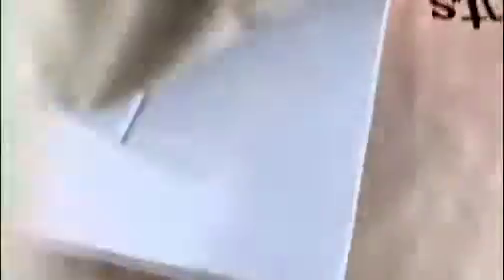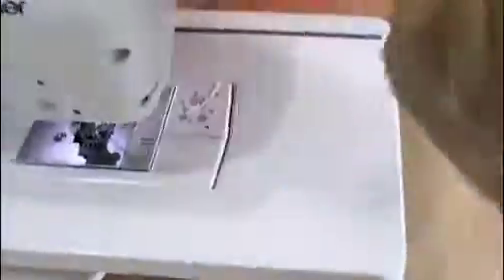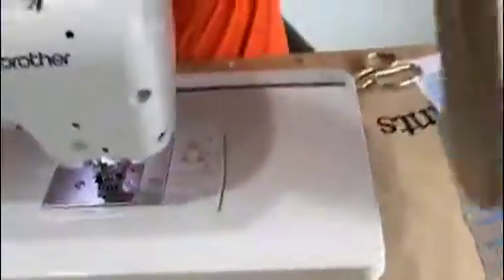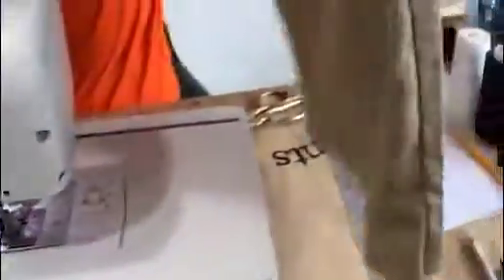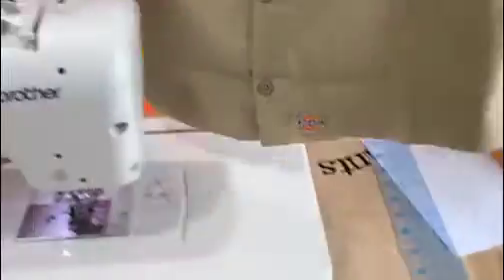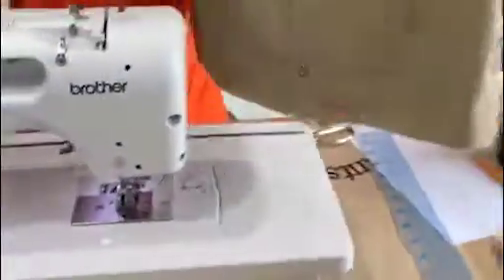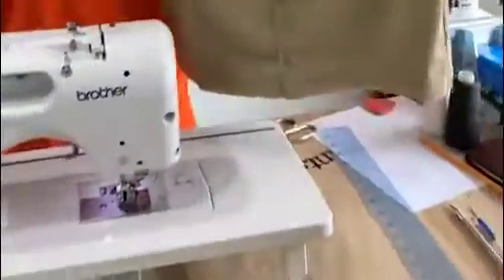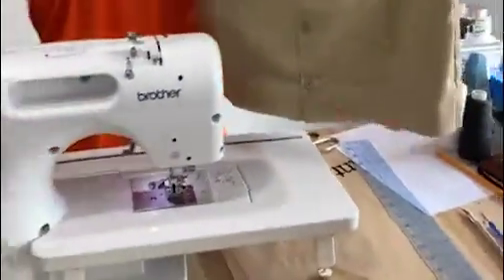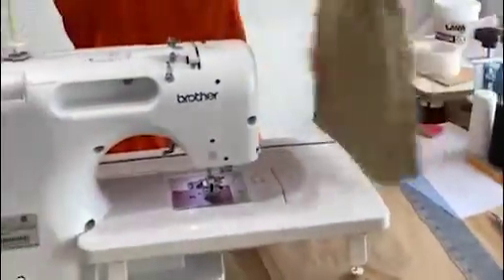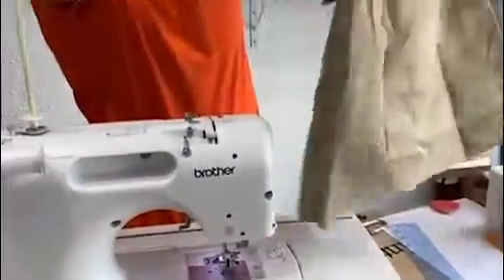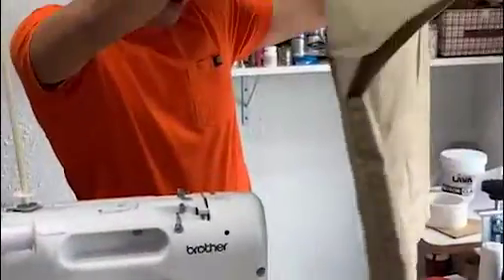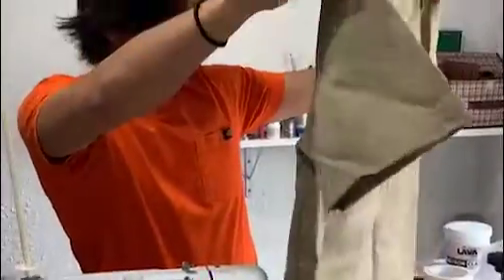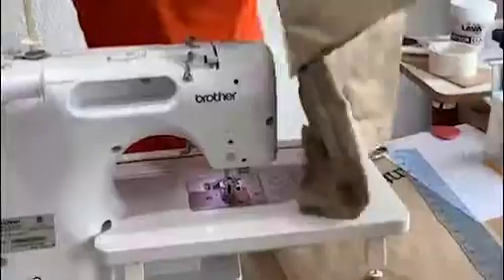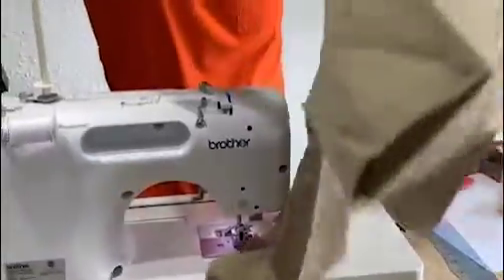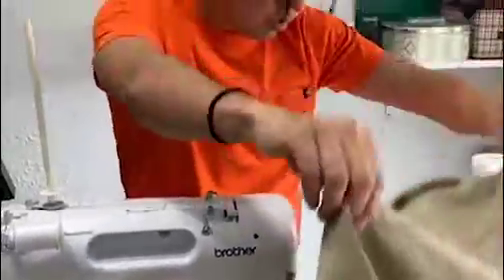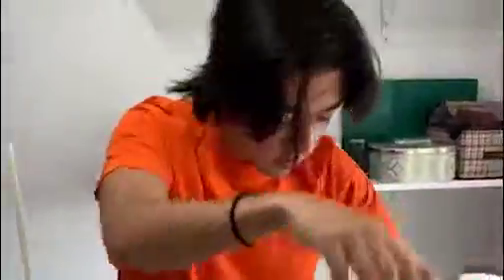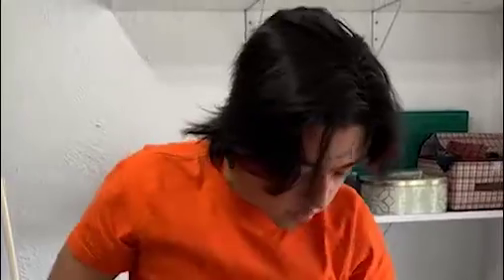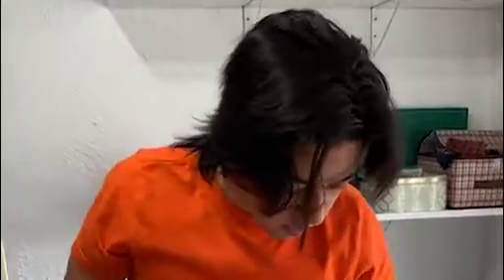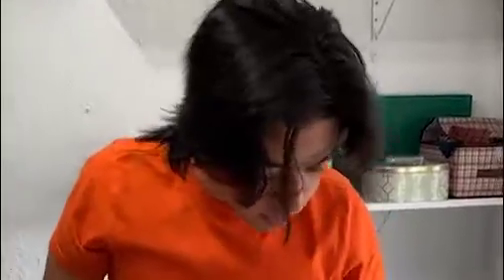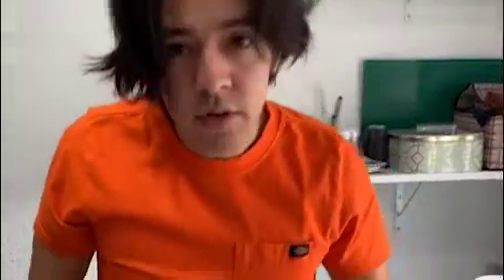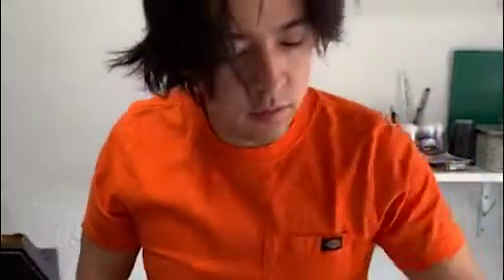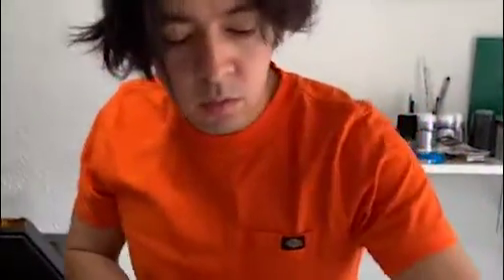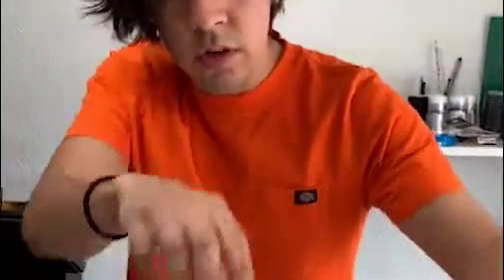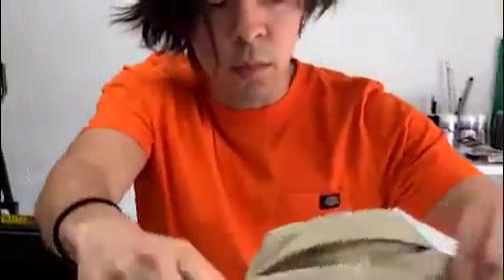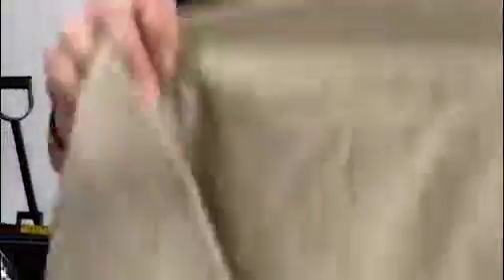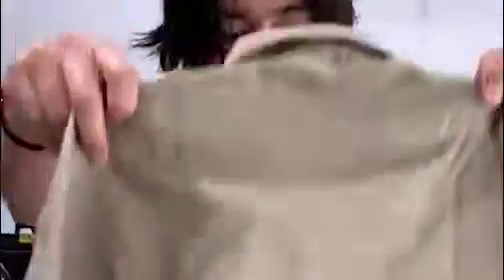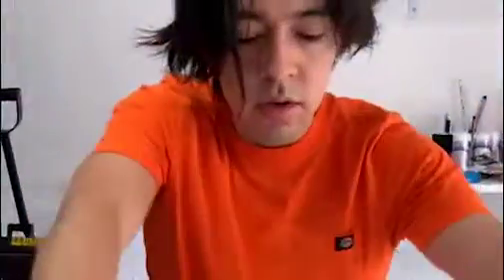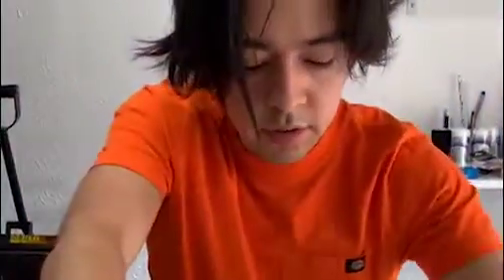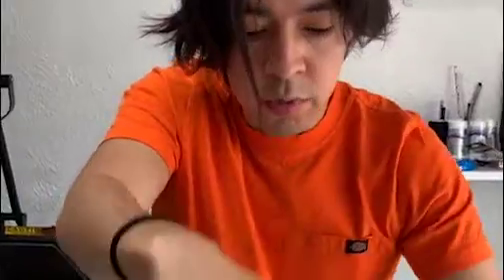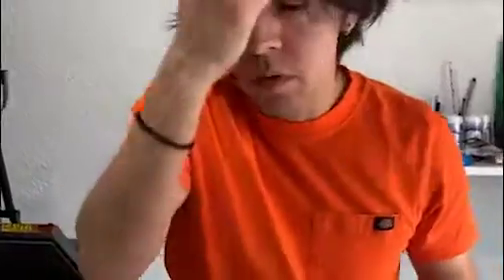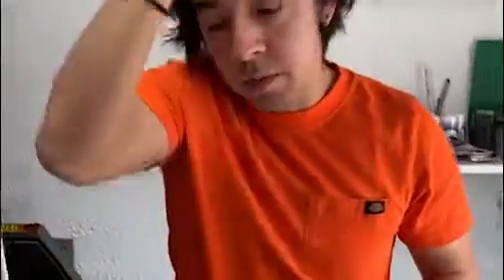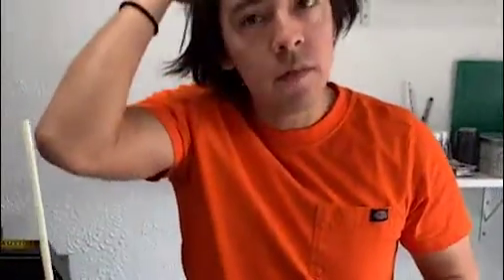Now you have a nice cropped shirt. It's a pretty basic tutorial — I hope you use it while you're in quarantine. If you're bored, take an old piece of clothing and make something new out of it.